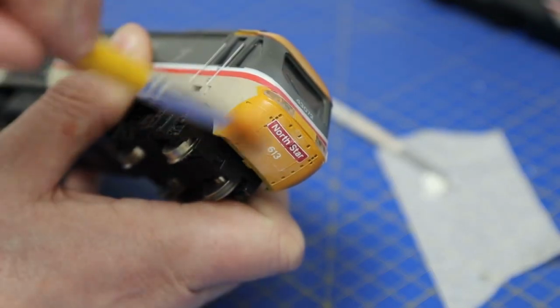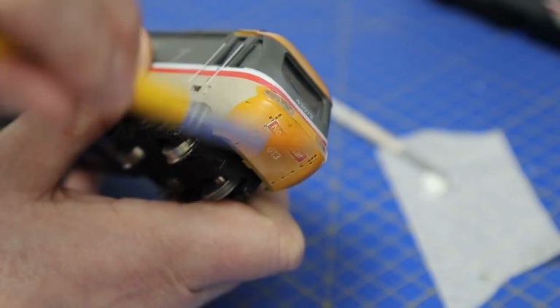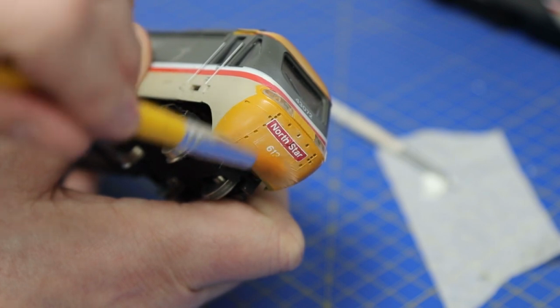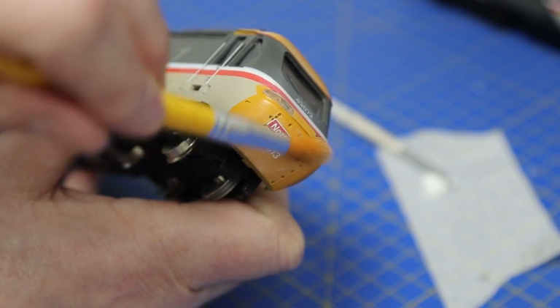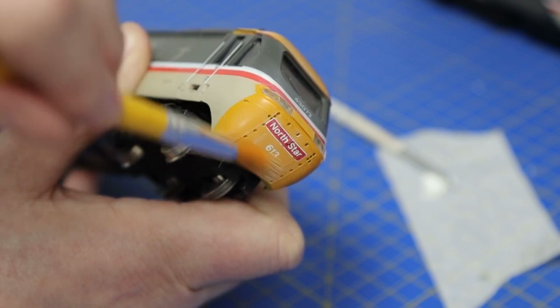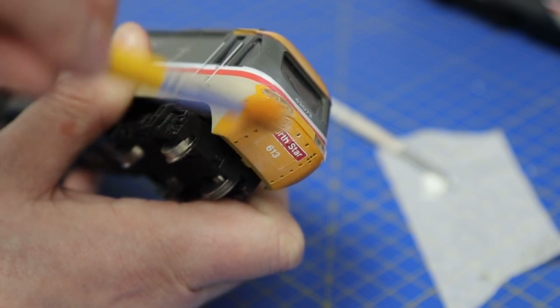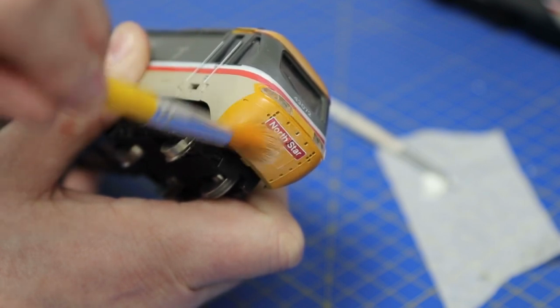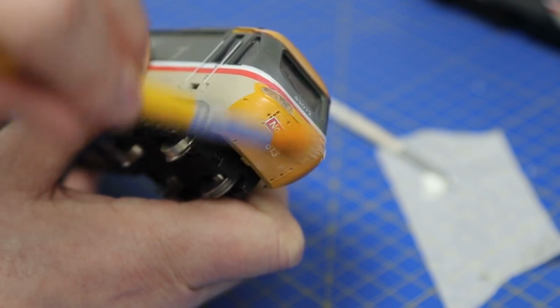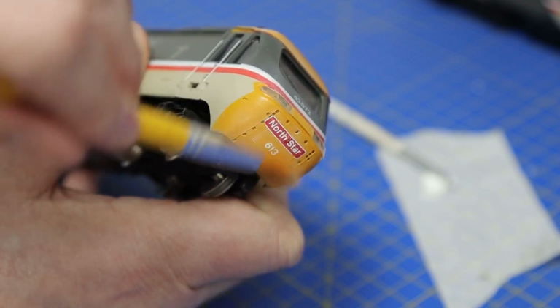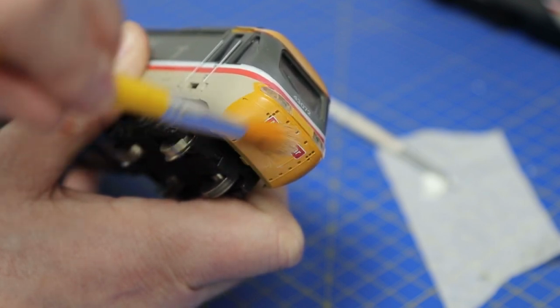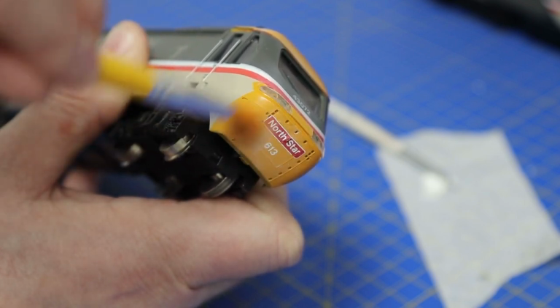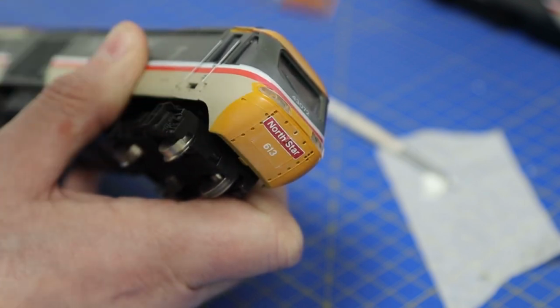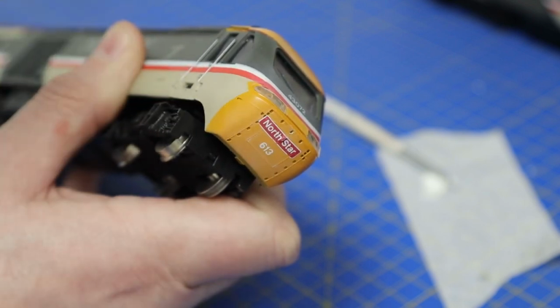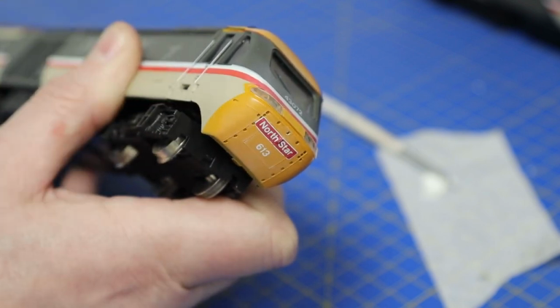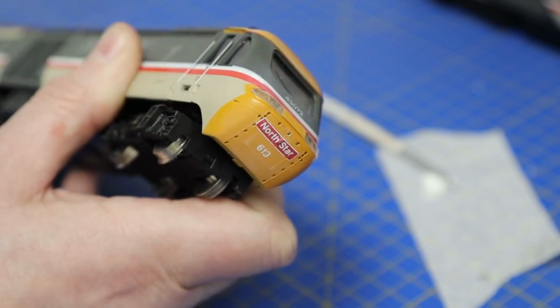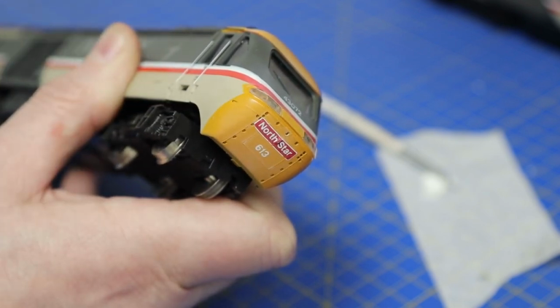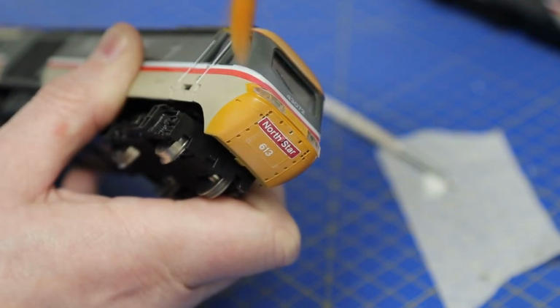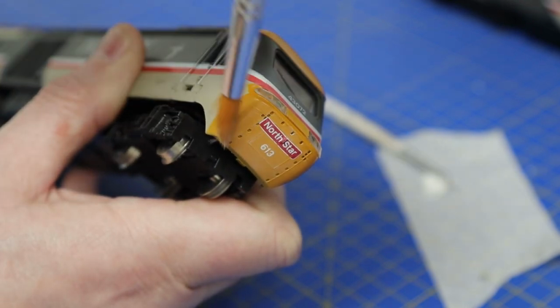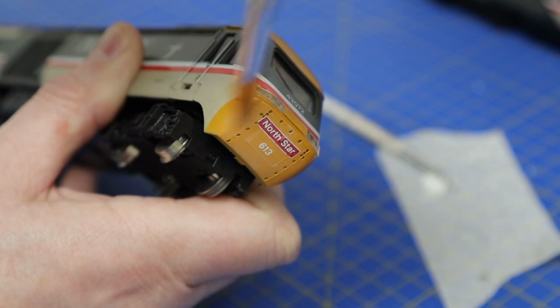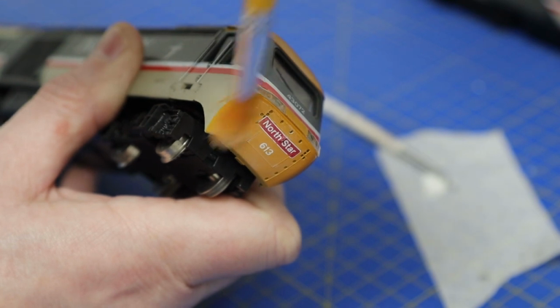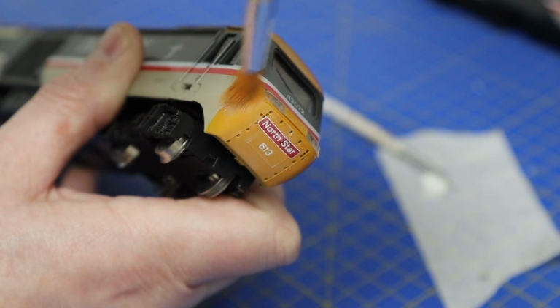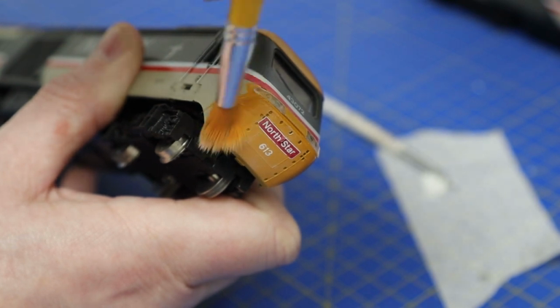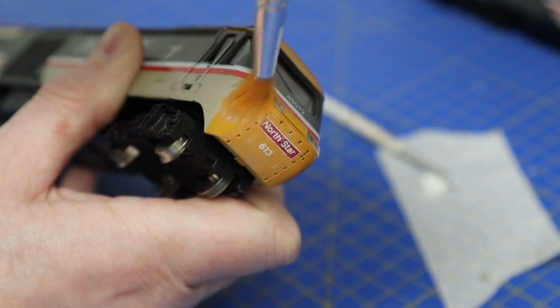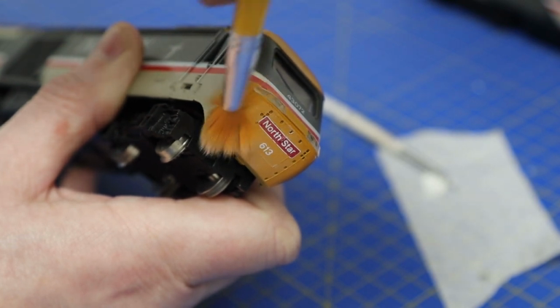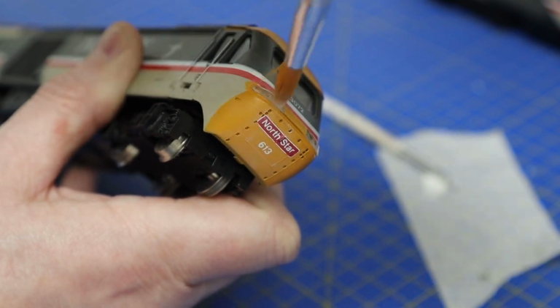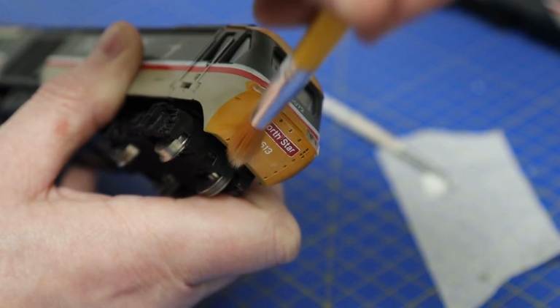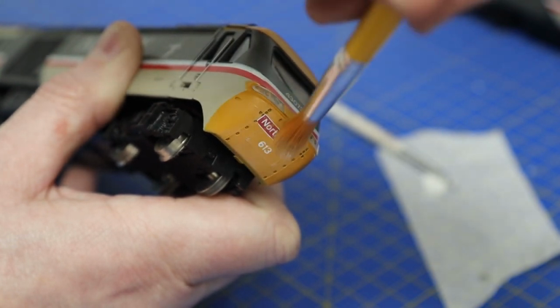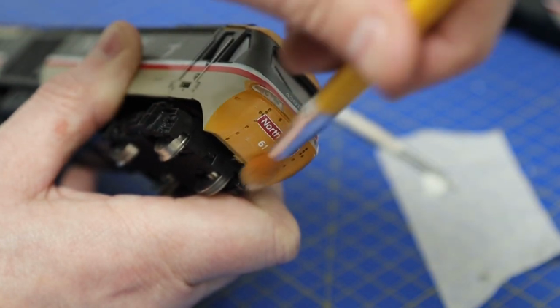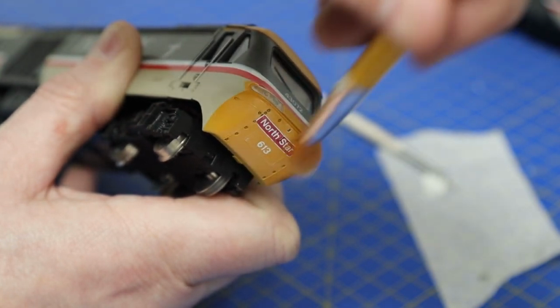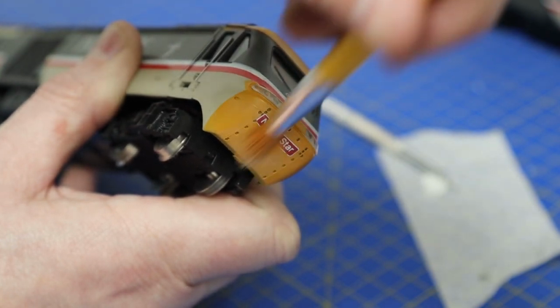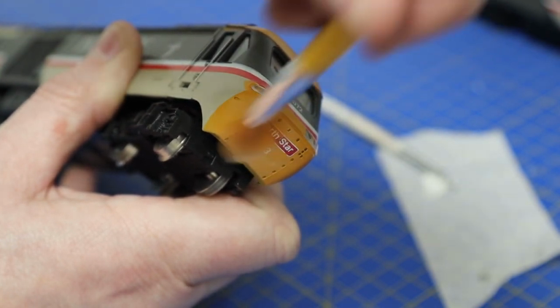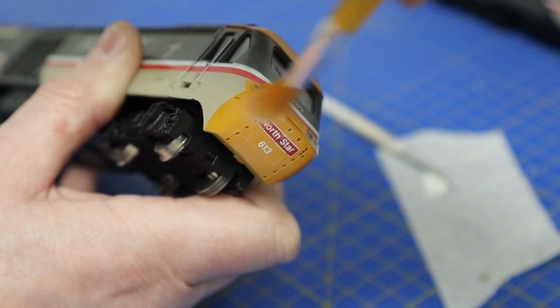Just brushing it into the red livery line to fade that down, because that would have been weathered by the sun and obviously battered by the elements at 125 miles an hour.